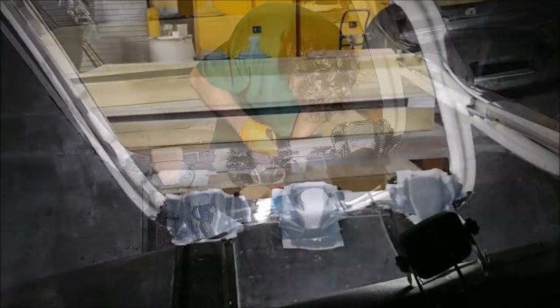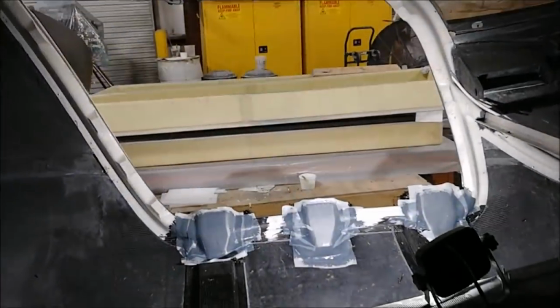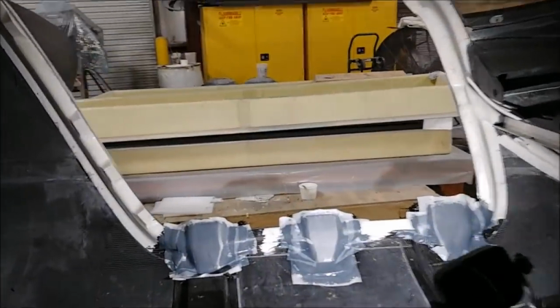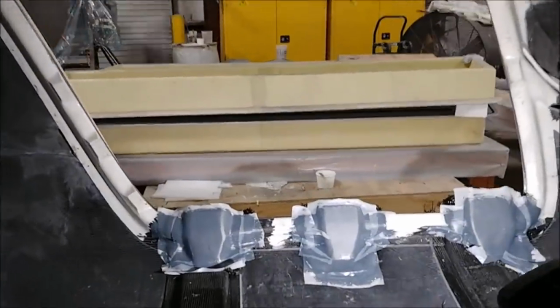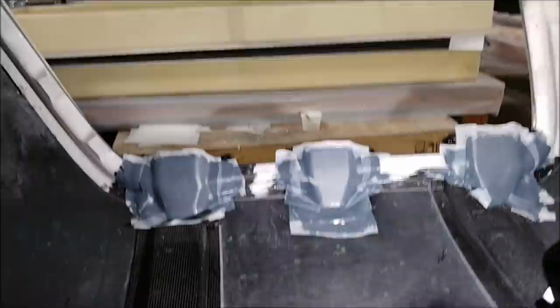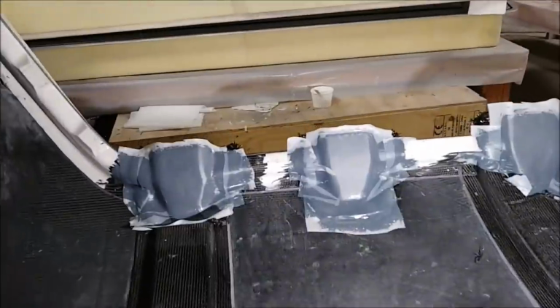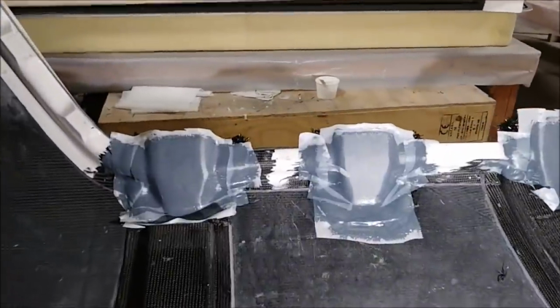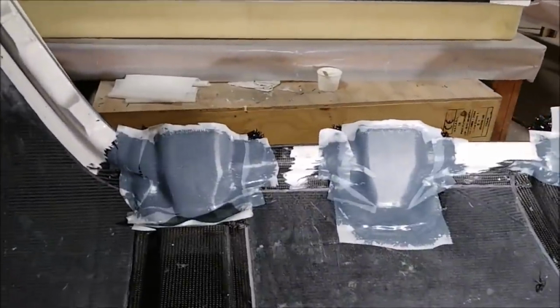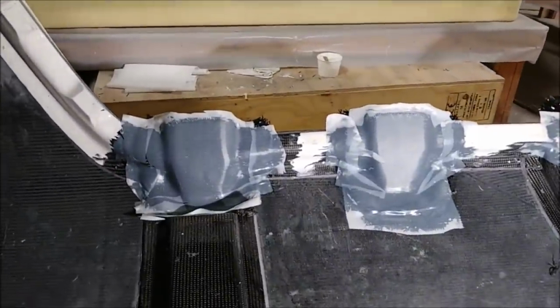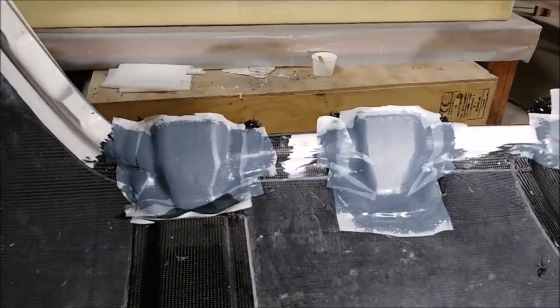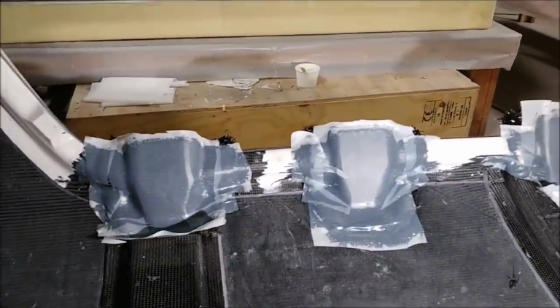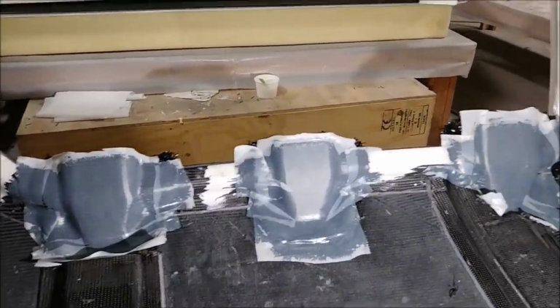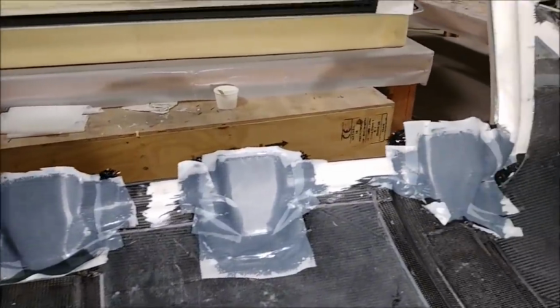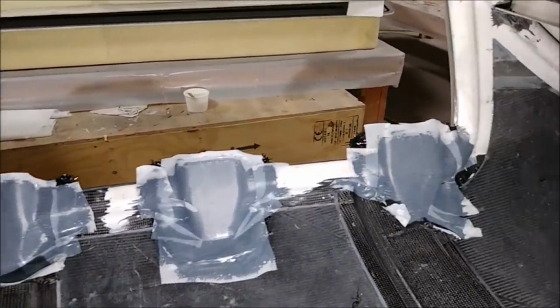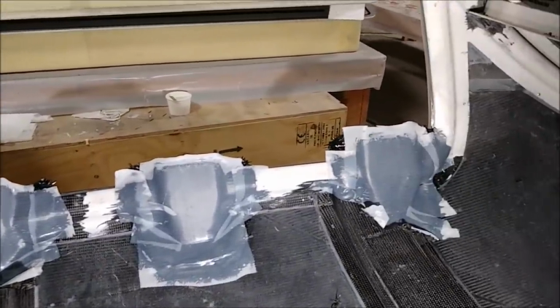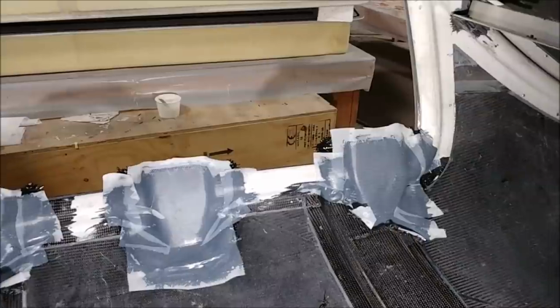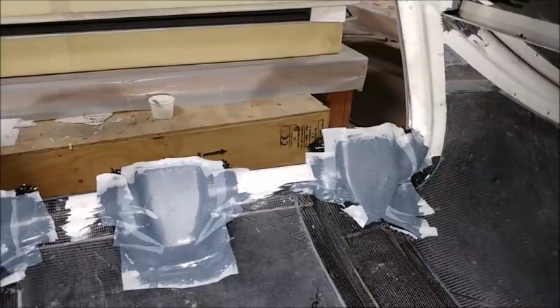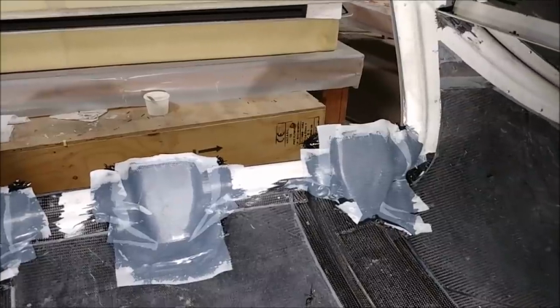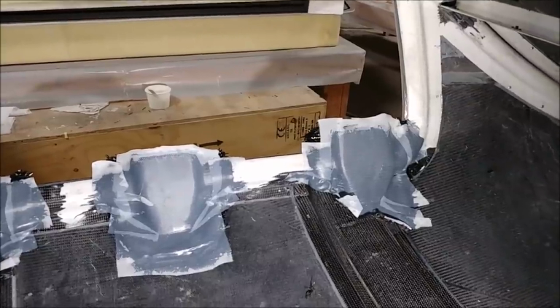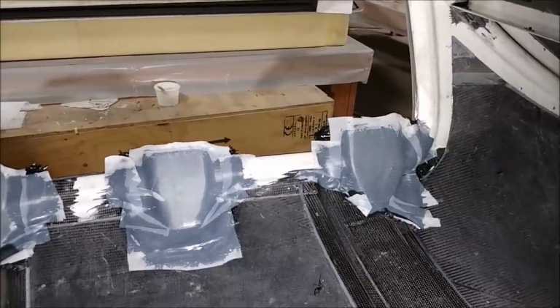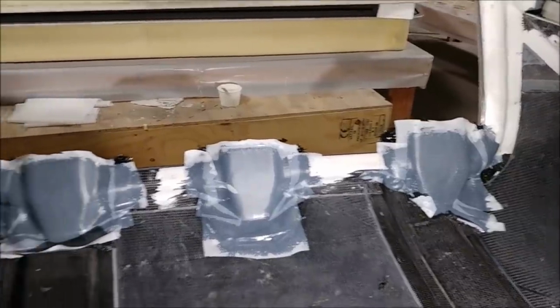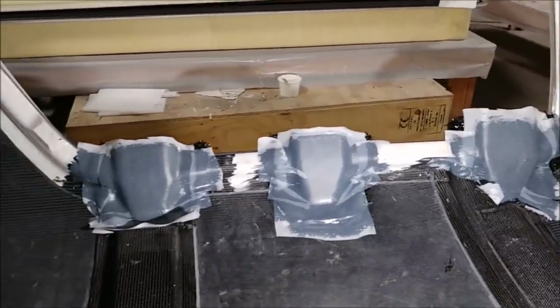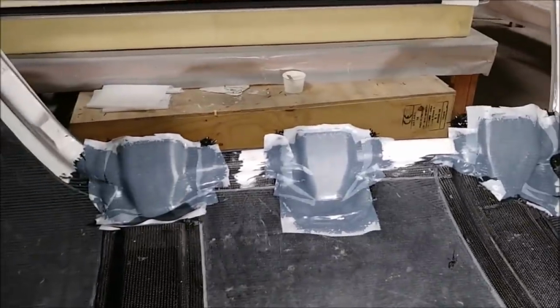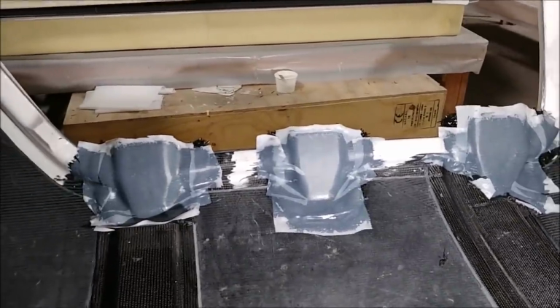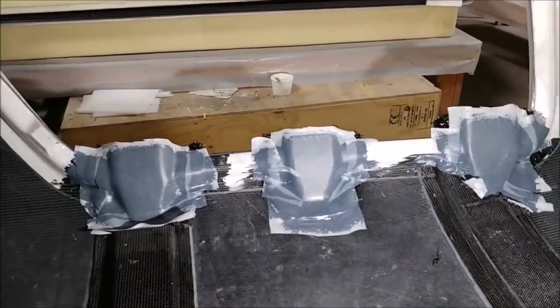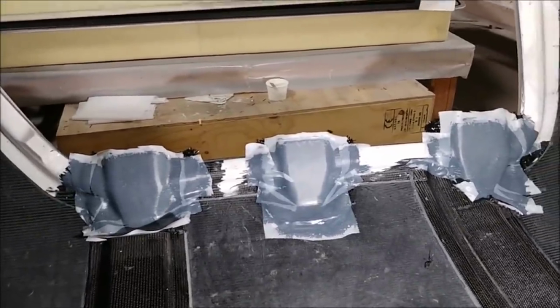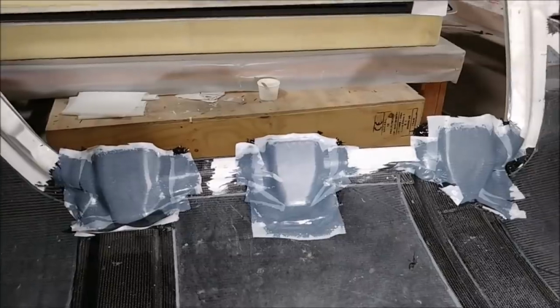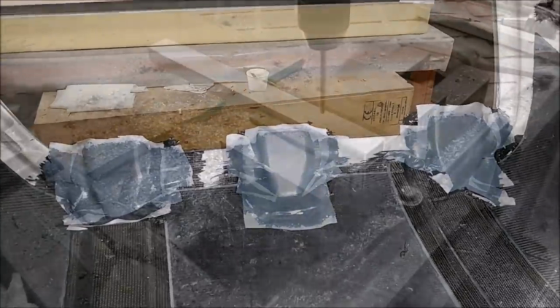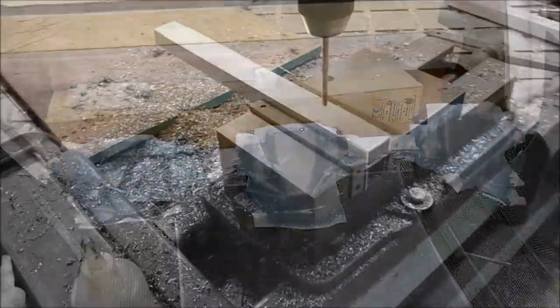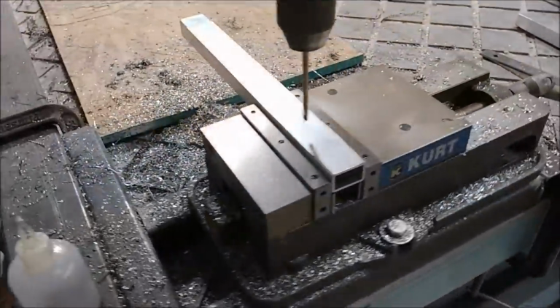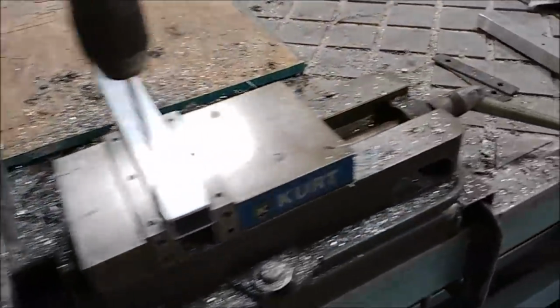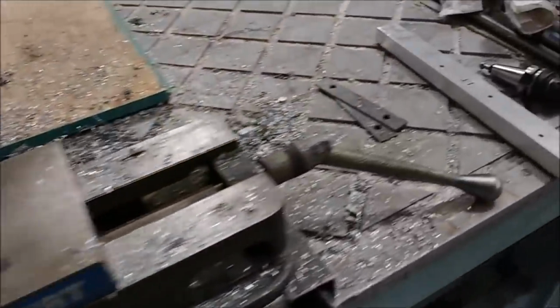Here's how they look when he was all finished — he's put peel ply on top of that. It was quite a few plies that went down there, and we were going for a quarter of an inch thick to have the pins to support the hooks.